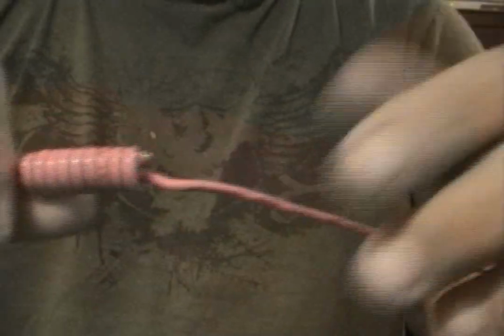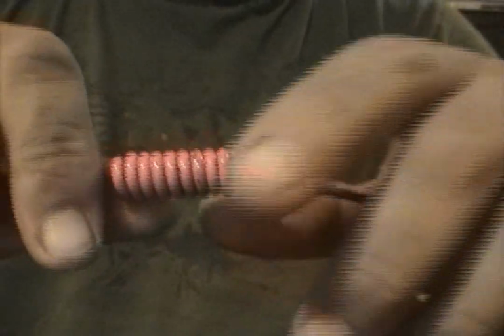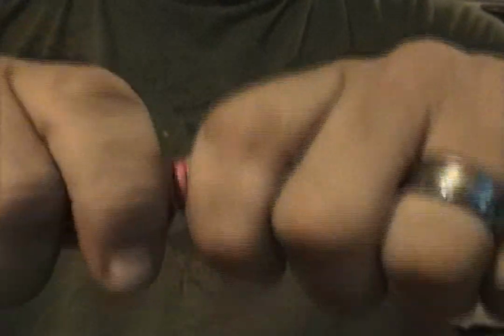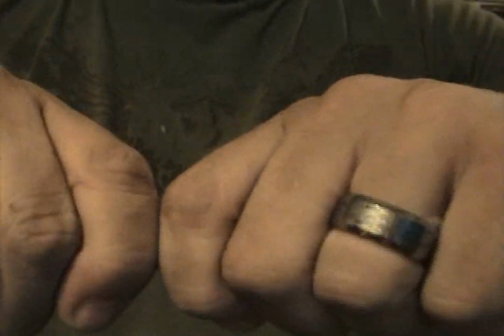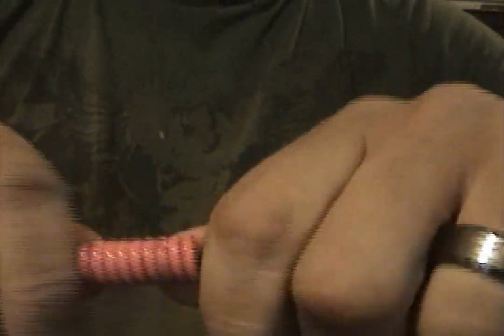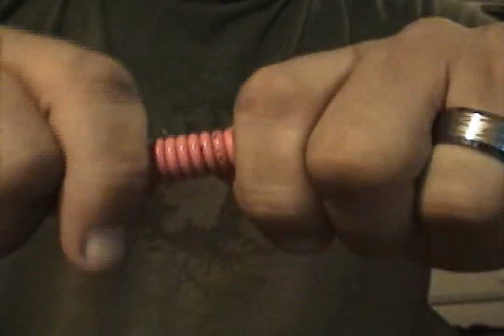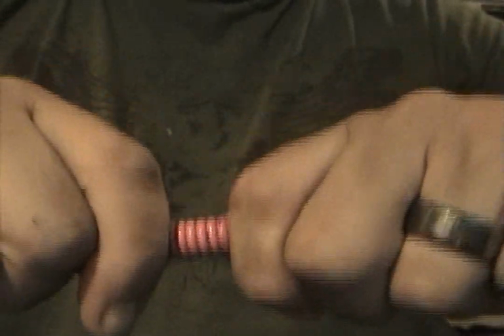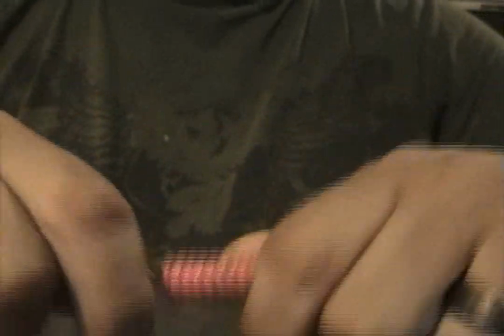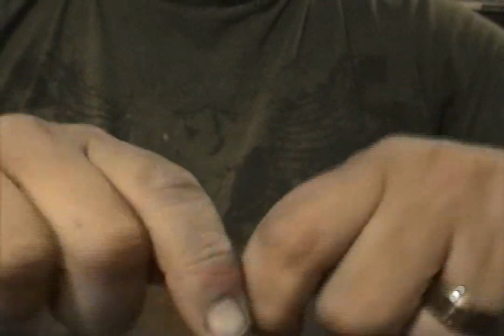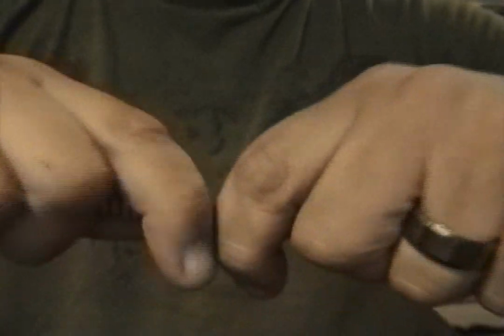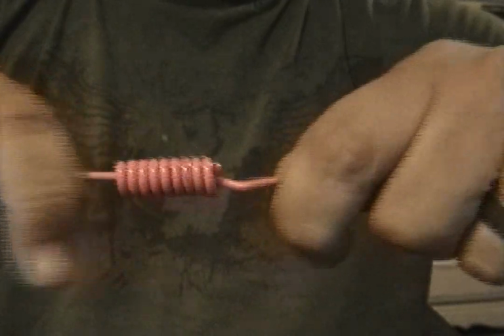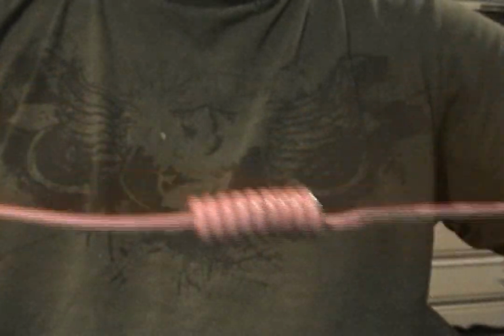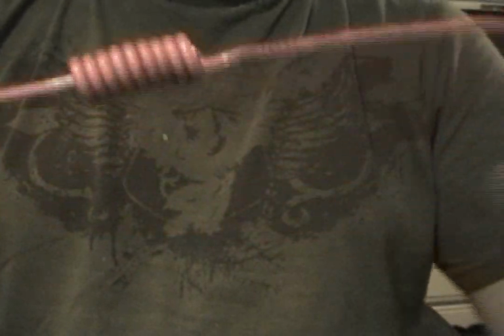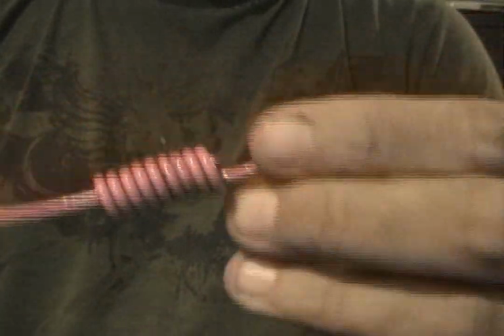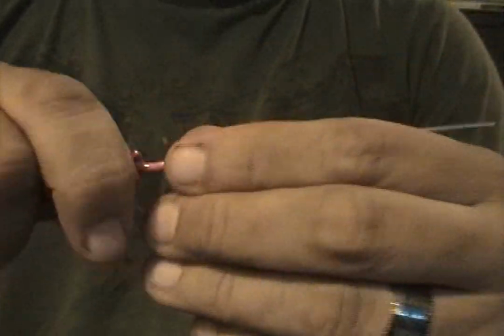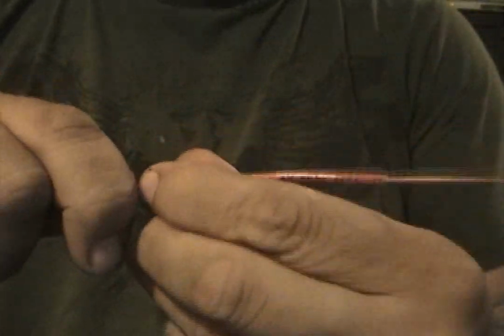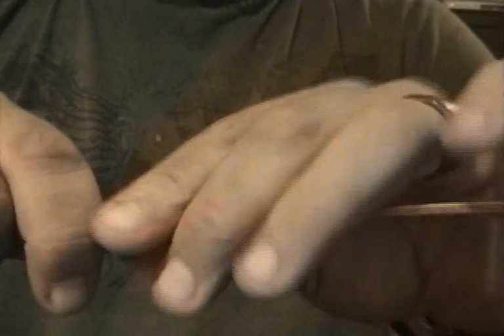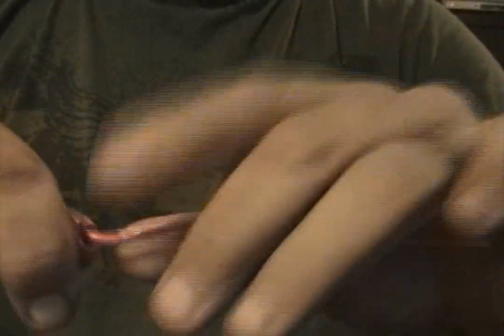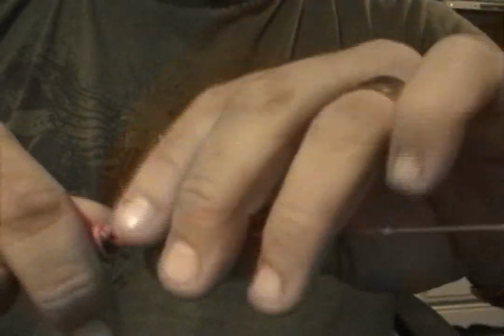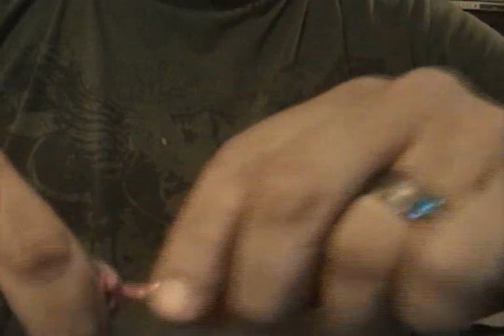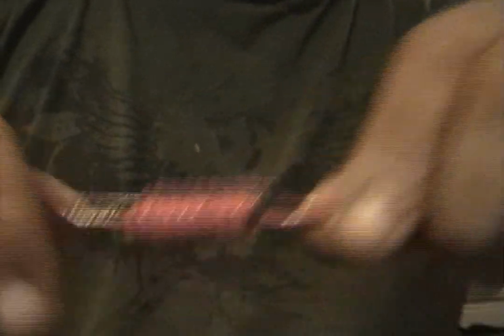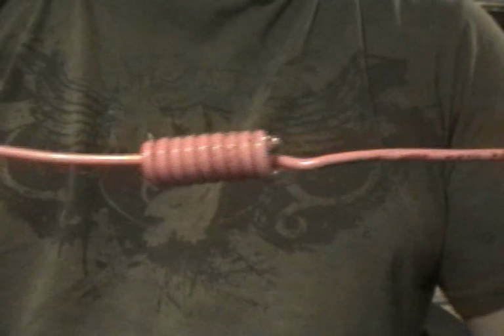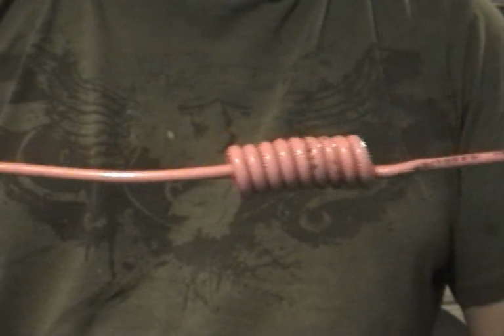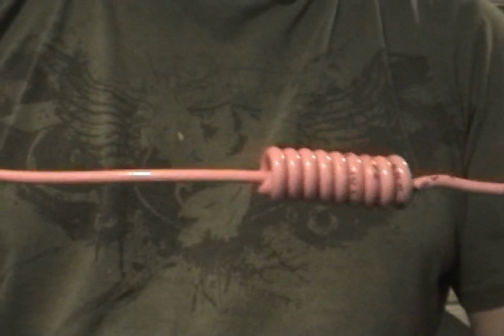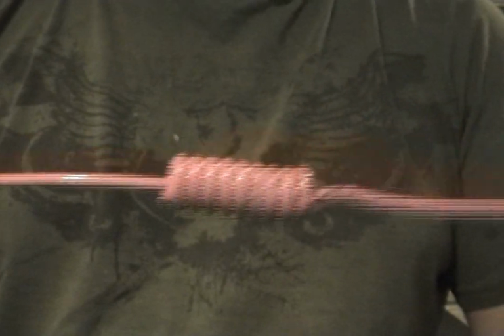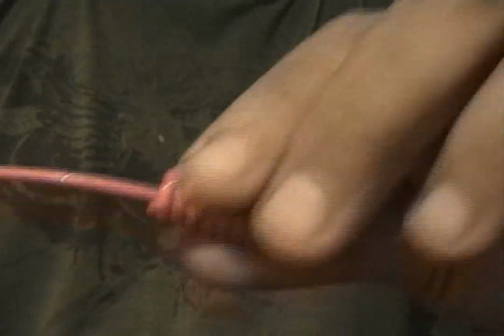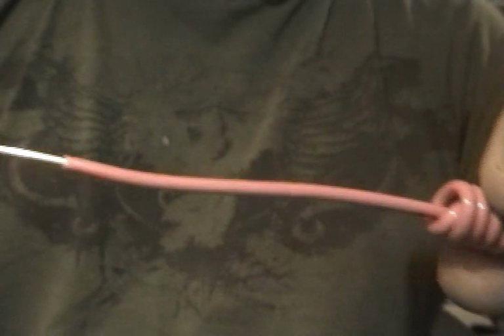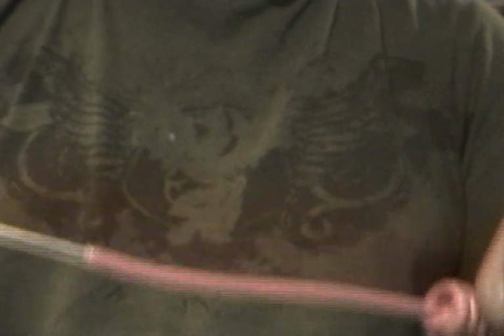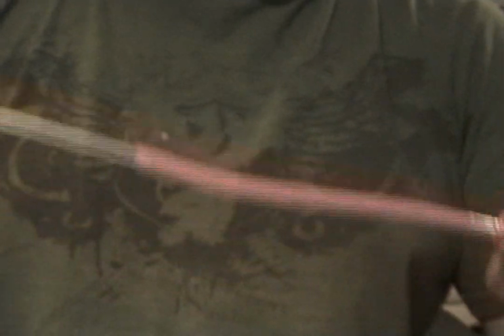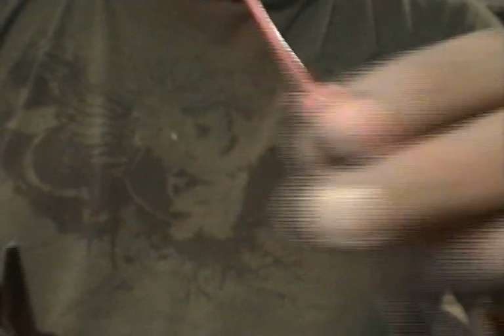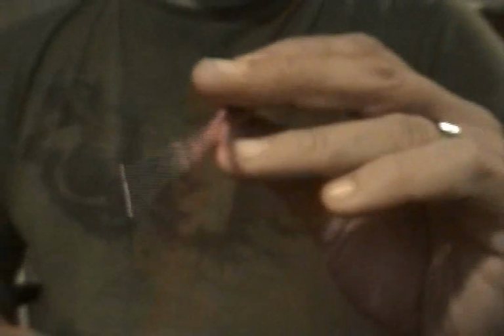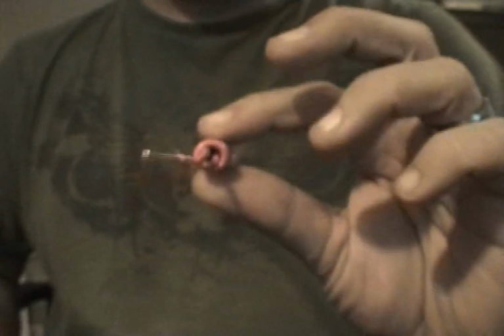Now it looks all kind of funky, so we're going to straighten it up. Make sure it's tight, make sure it's coming out straight. We'll bend there, we'll straighten it up. Once we have this done, we have two ends.